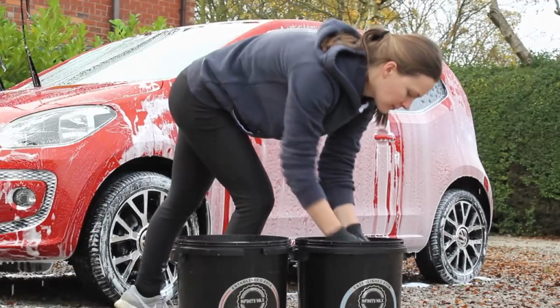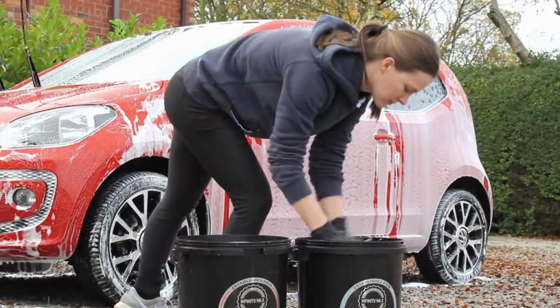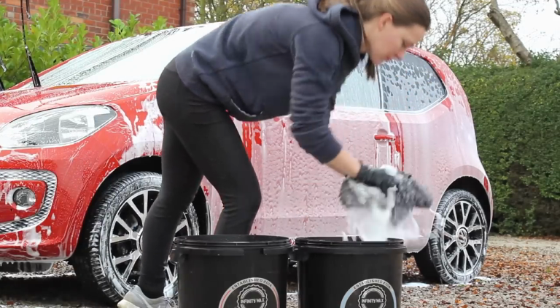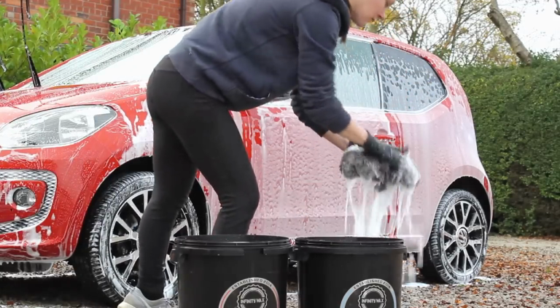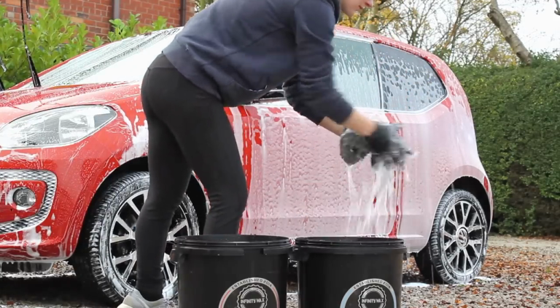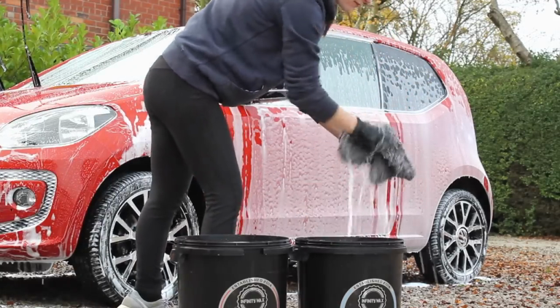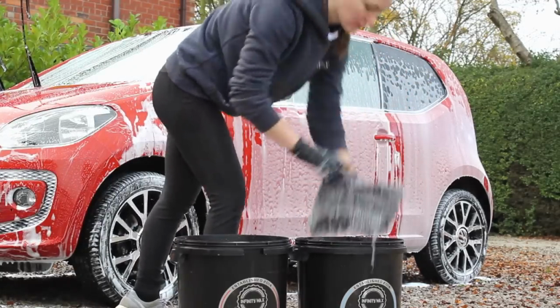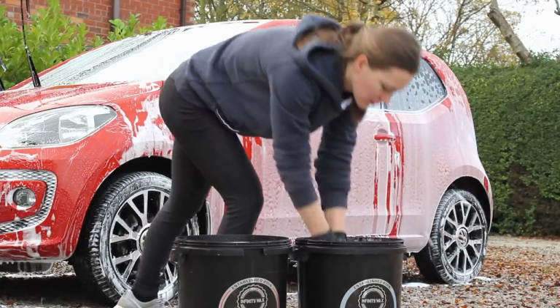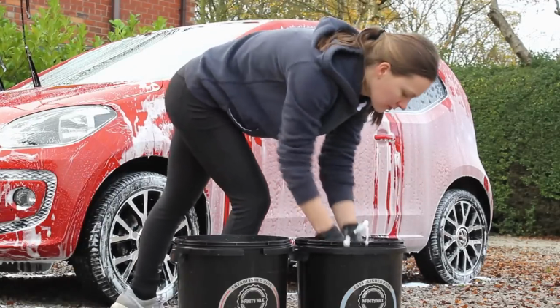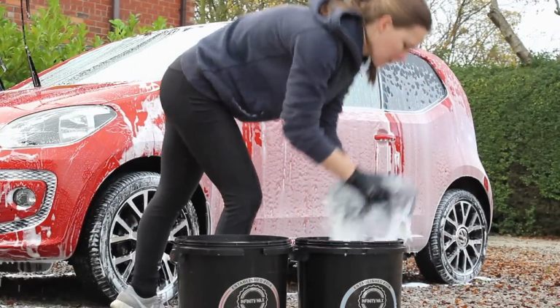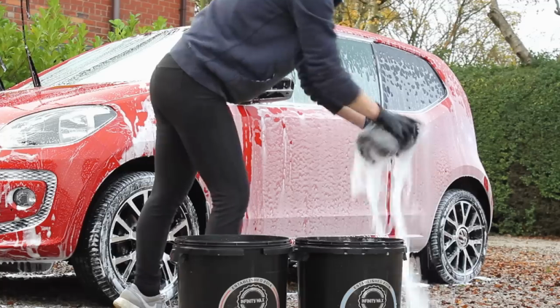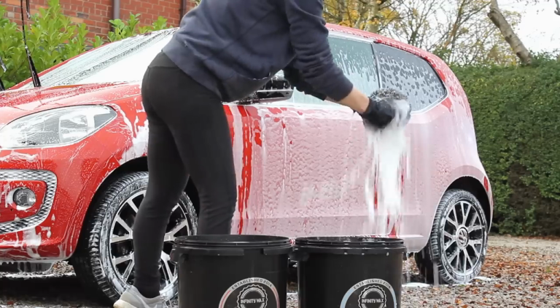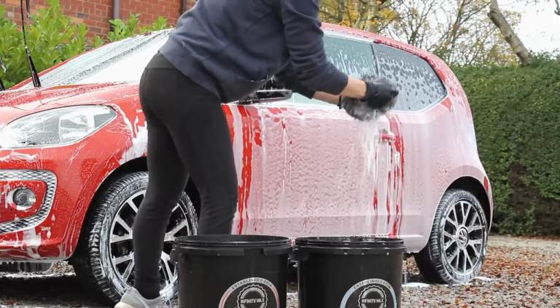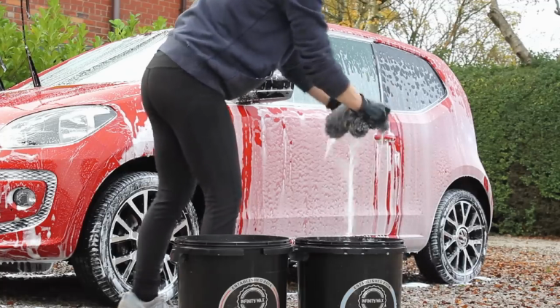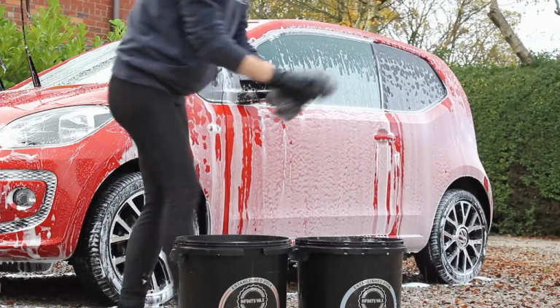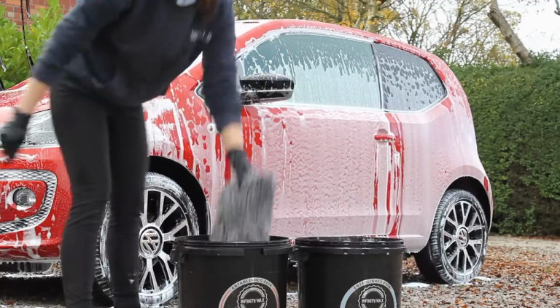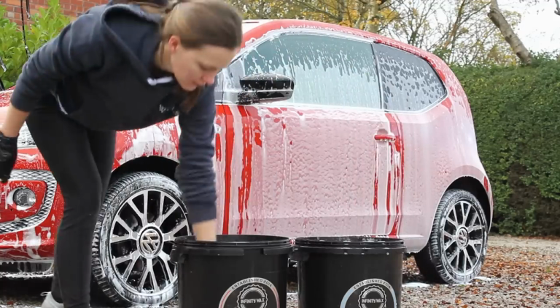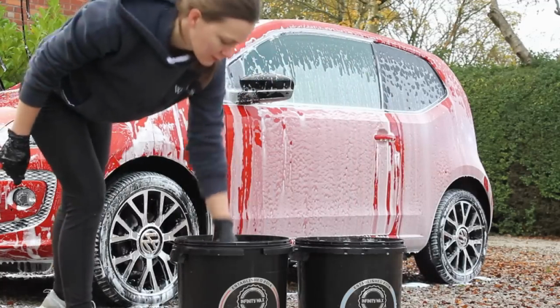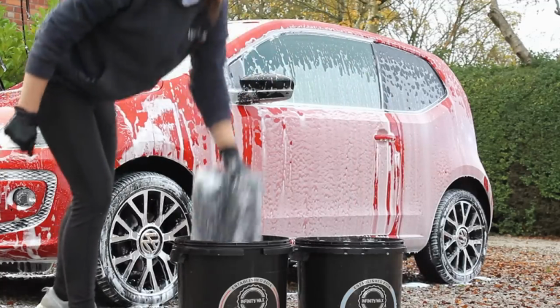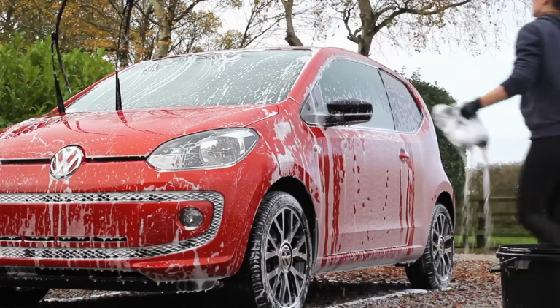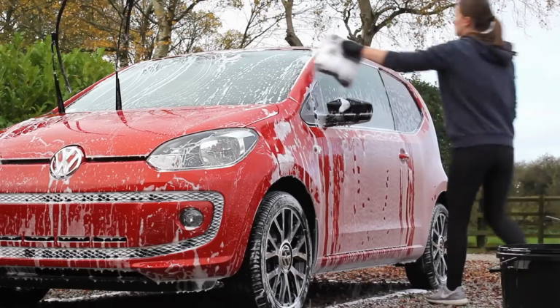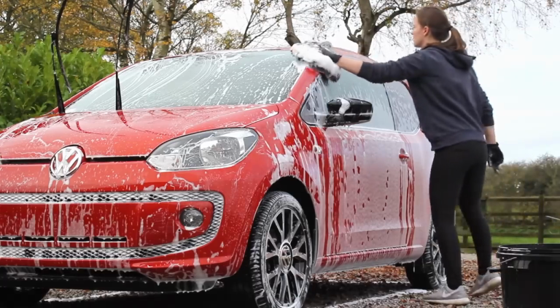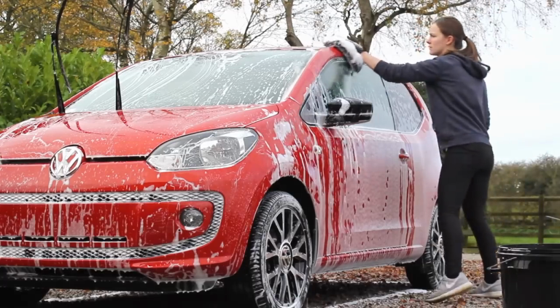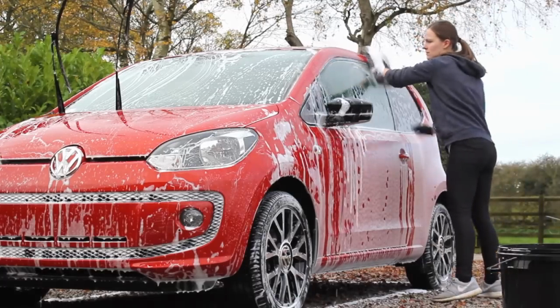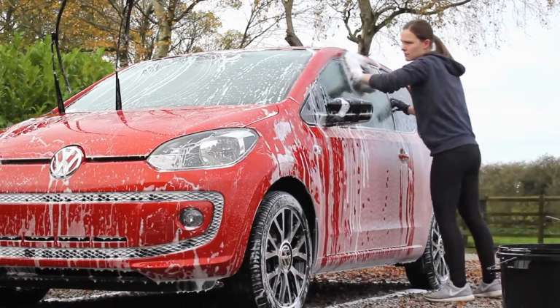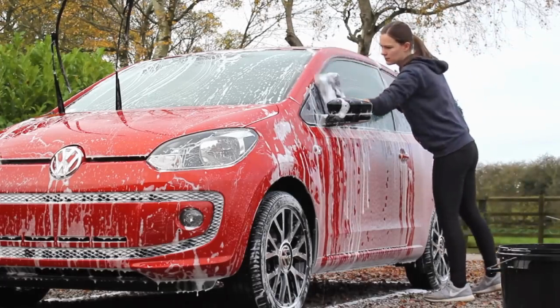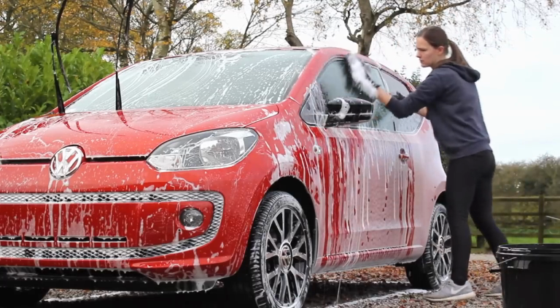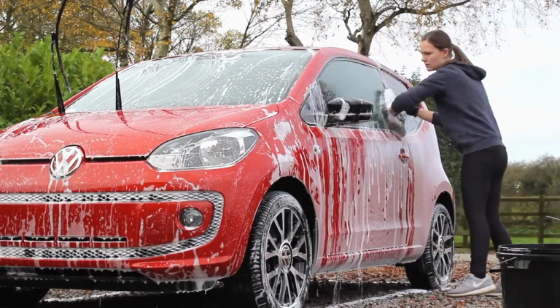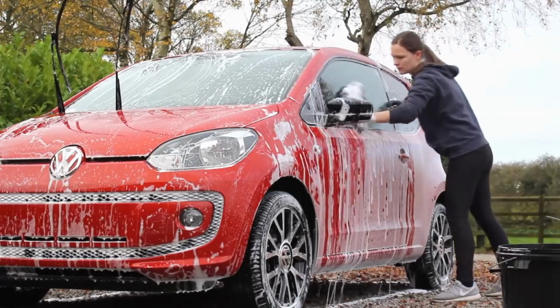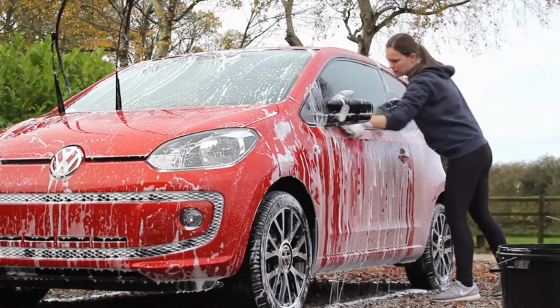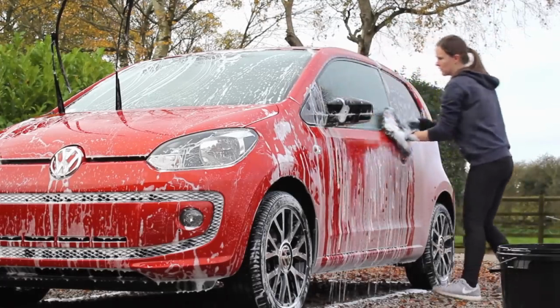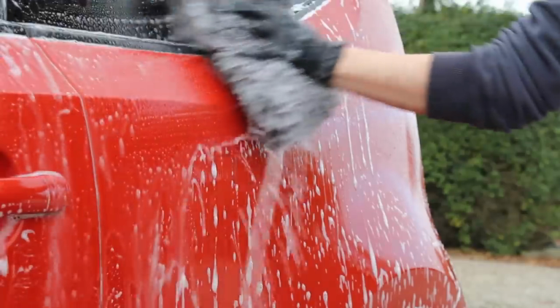I find that about 25ml into 250ml of water is perfectly fine with this particular product, which is quite a low amount to be using so it's very economical. This method and product is something that I use on my own vehicle most frequently as it just kind of ticks all the boxes for me.